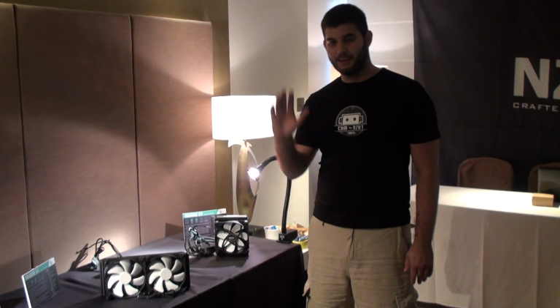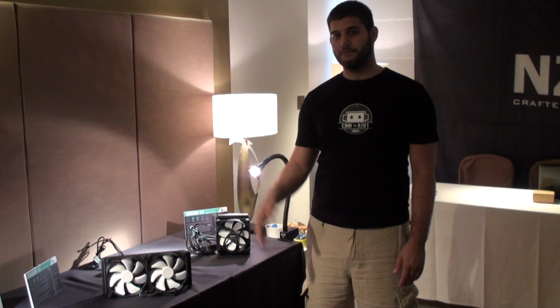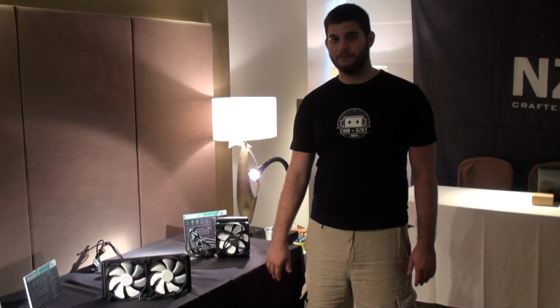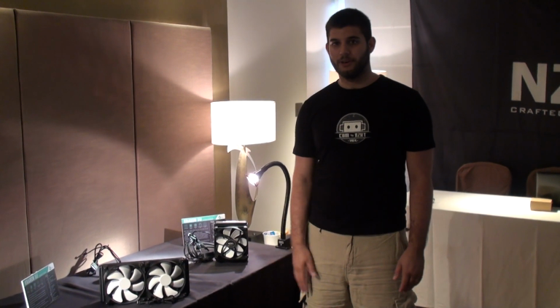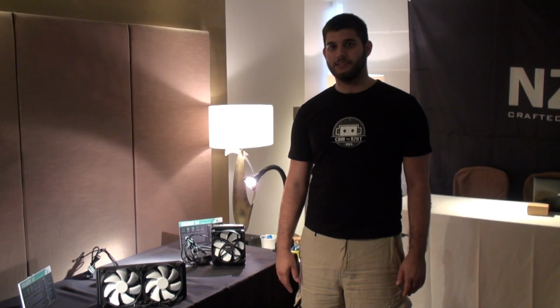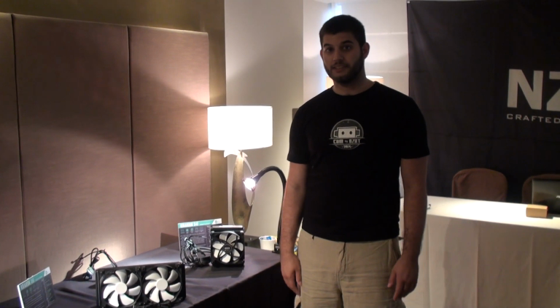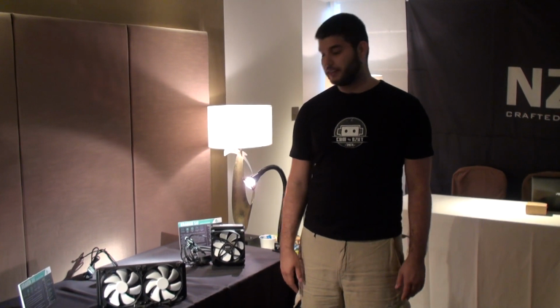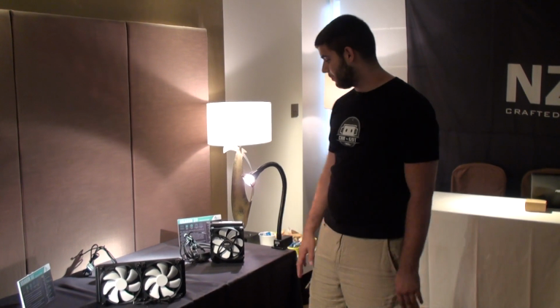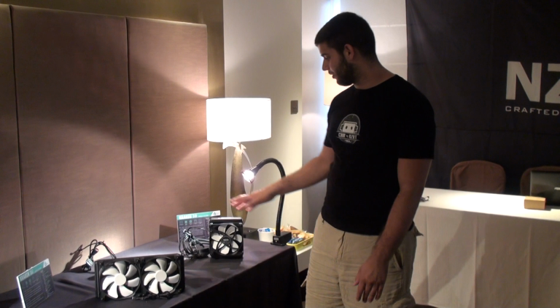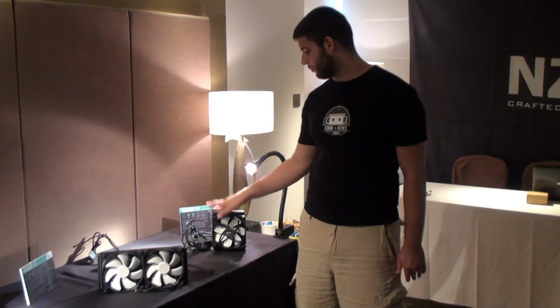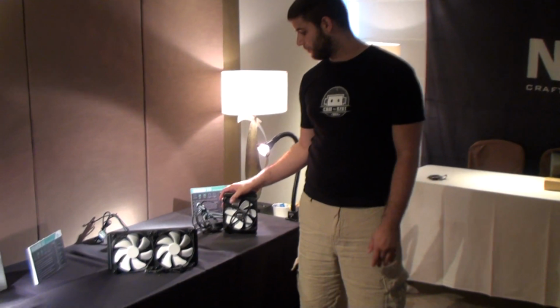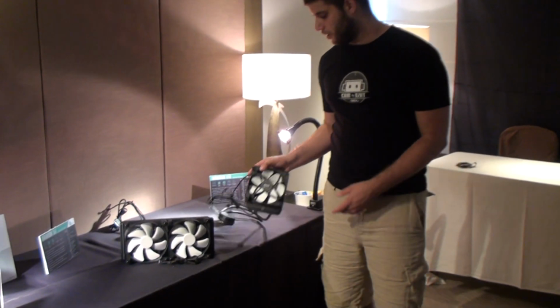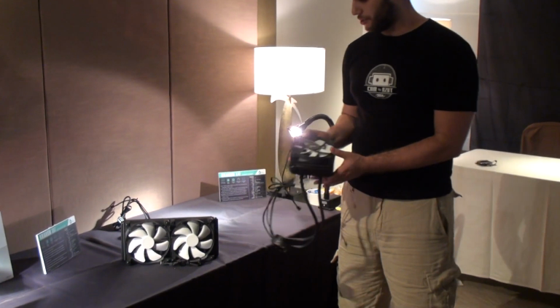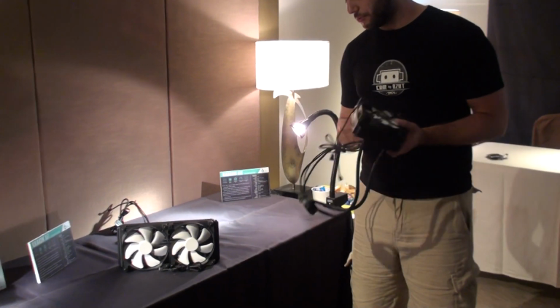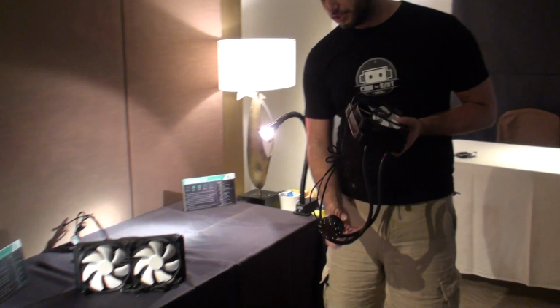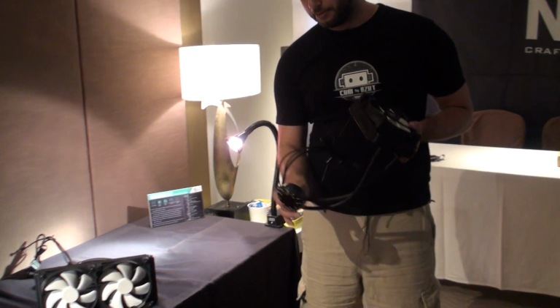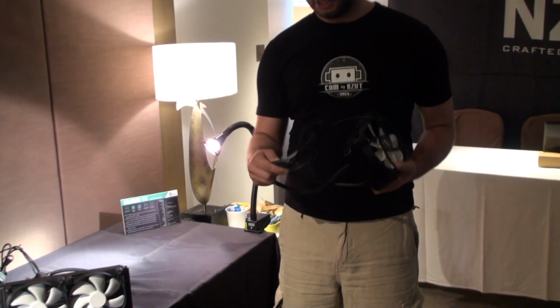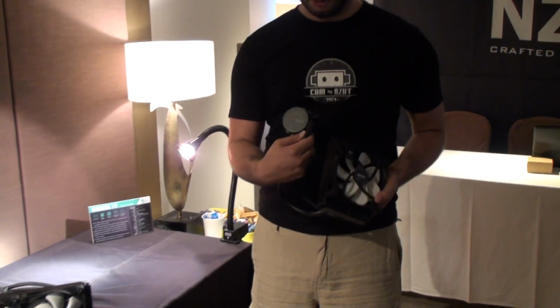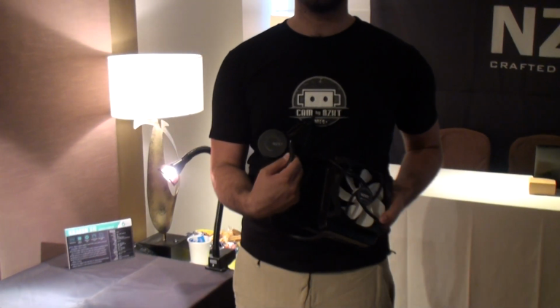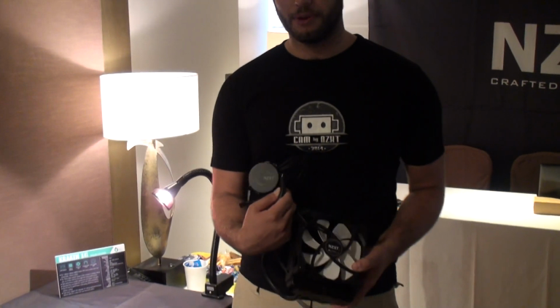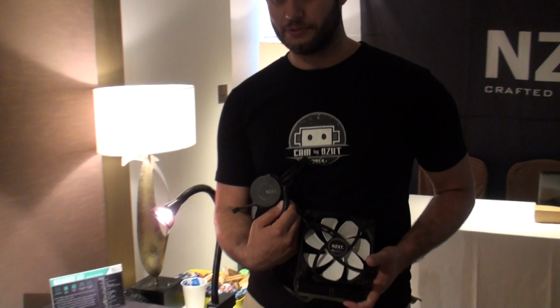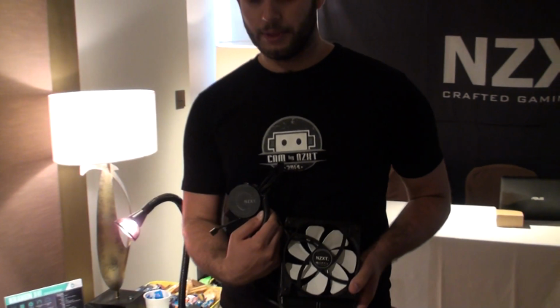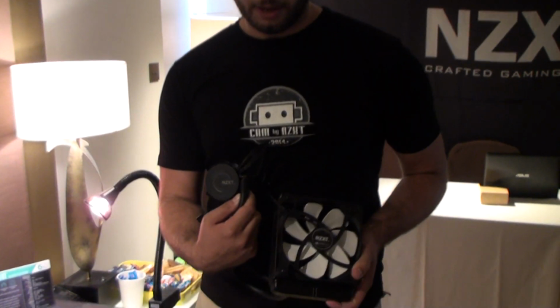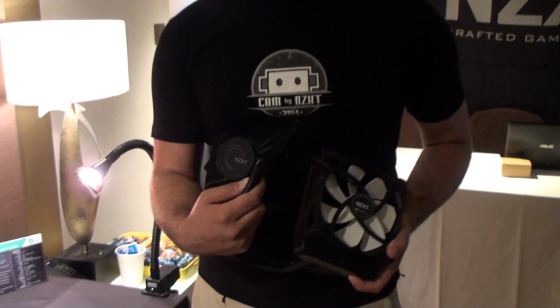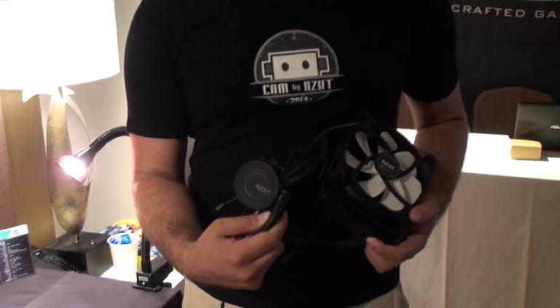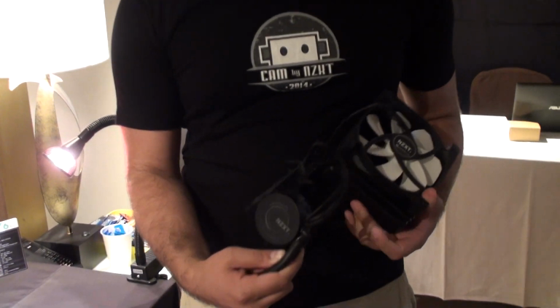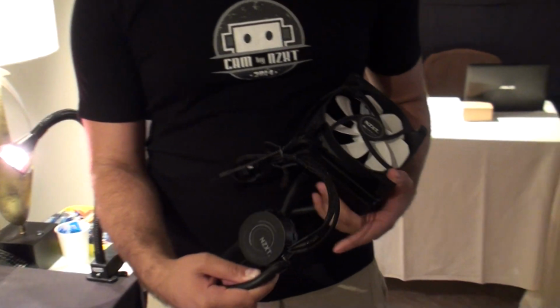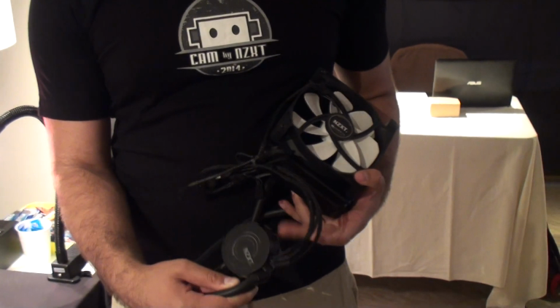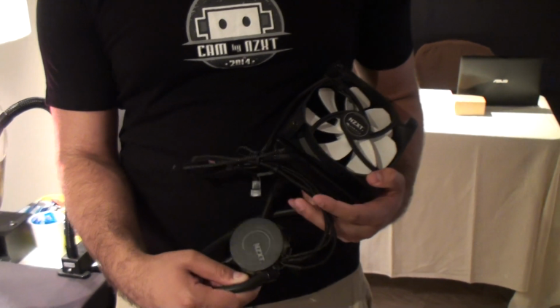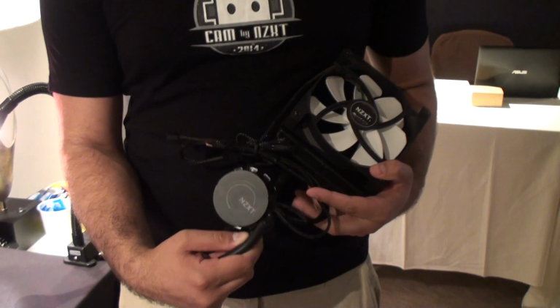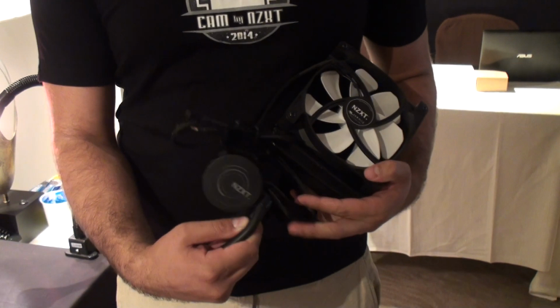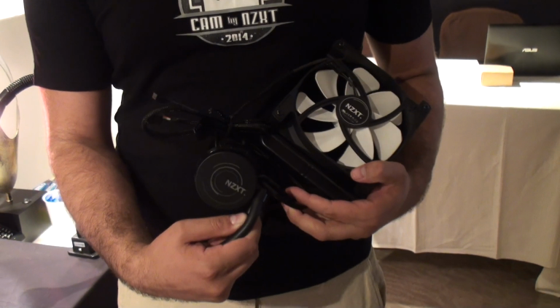Hi, my name is Mitch, I'm one of the marketing guys here at NZXT, and today we have our X41. The X41 is a new revision, well a replacement for the X40. Basically we went ahead and replaced anything that was bad about the X40.